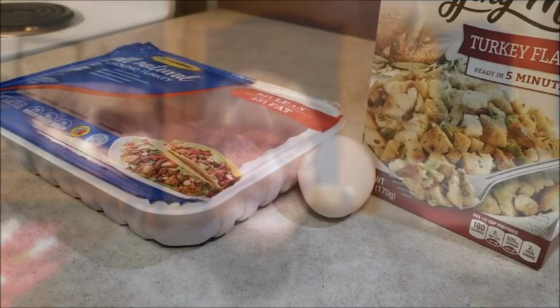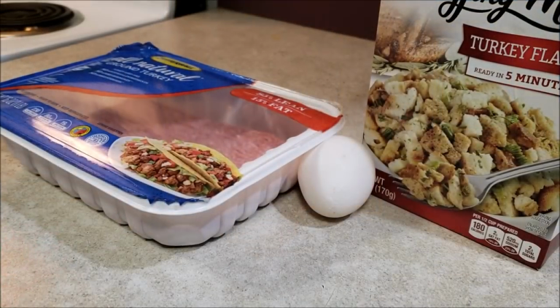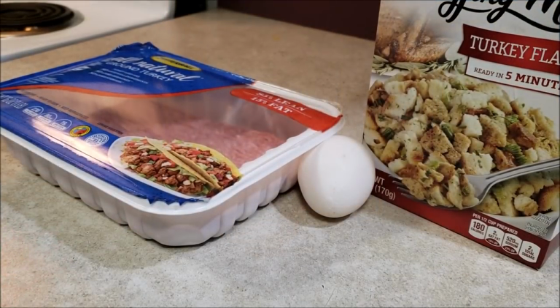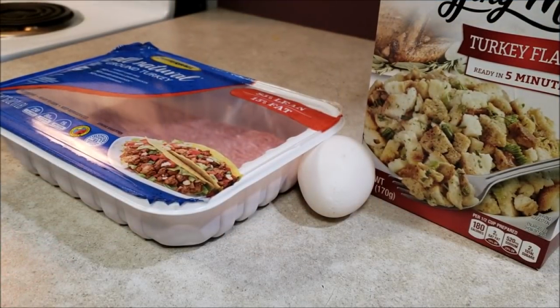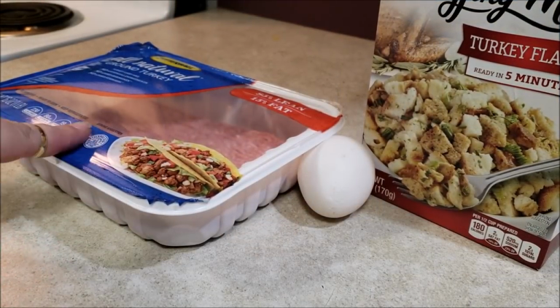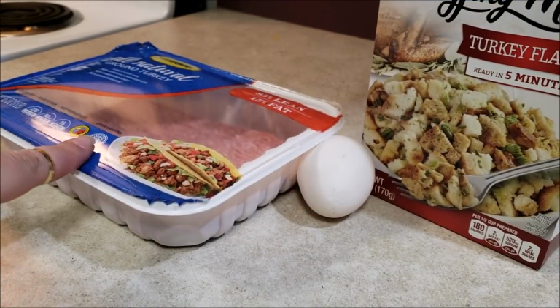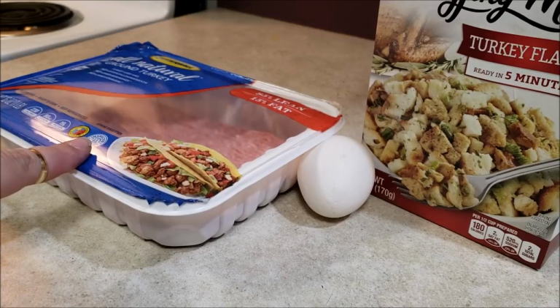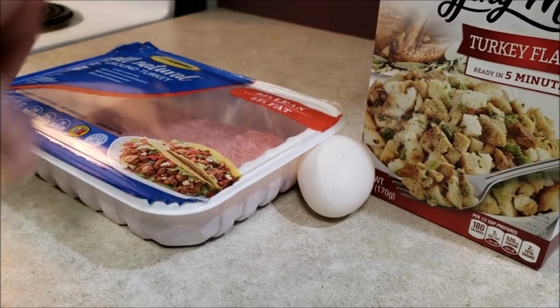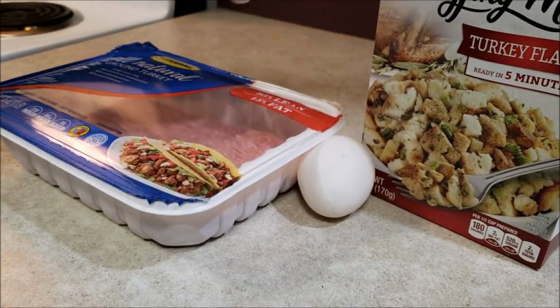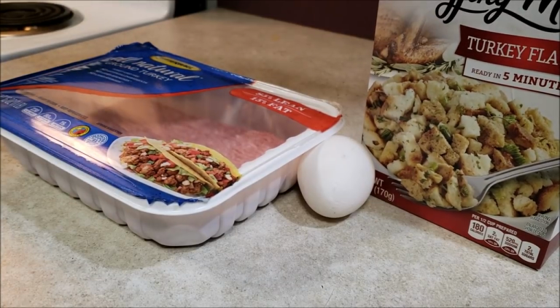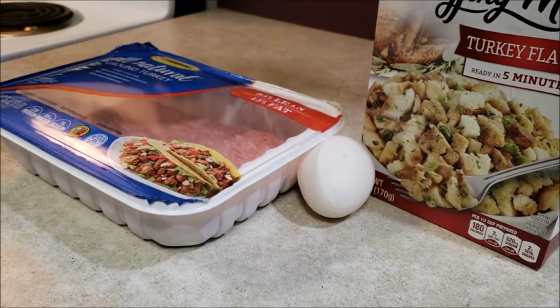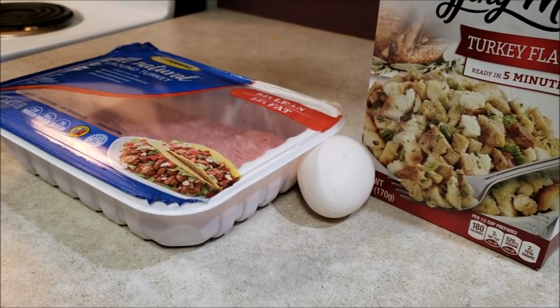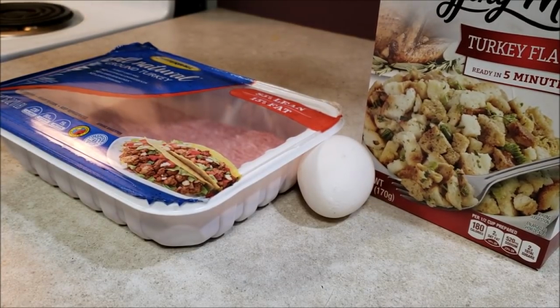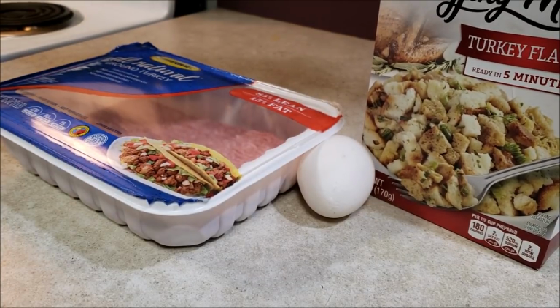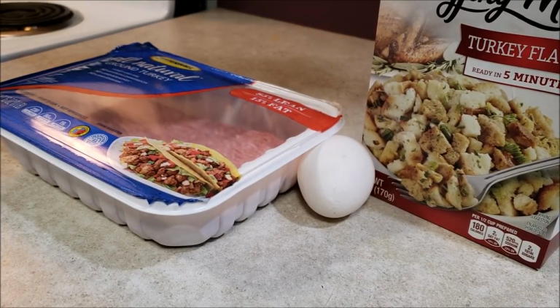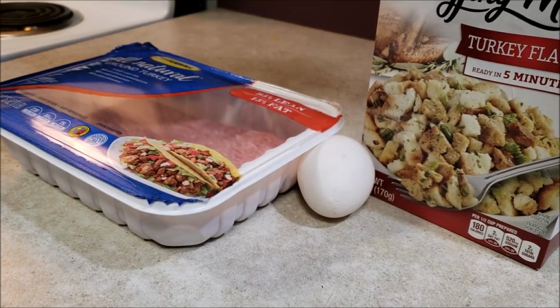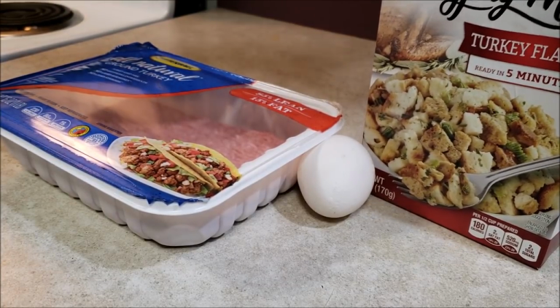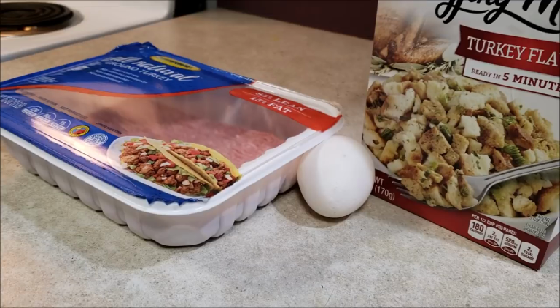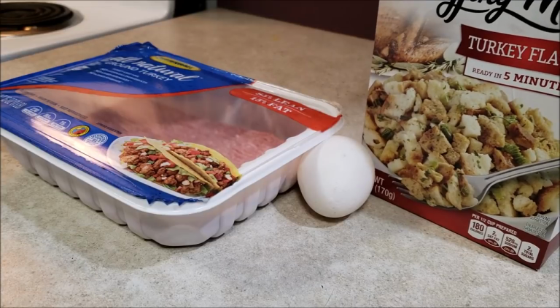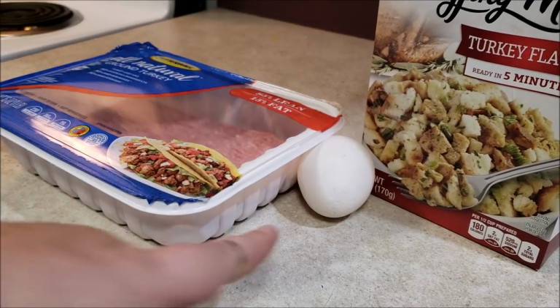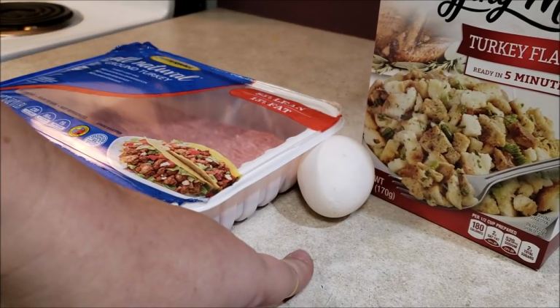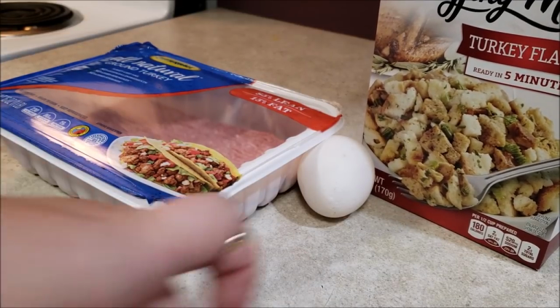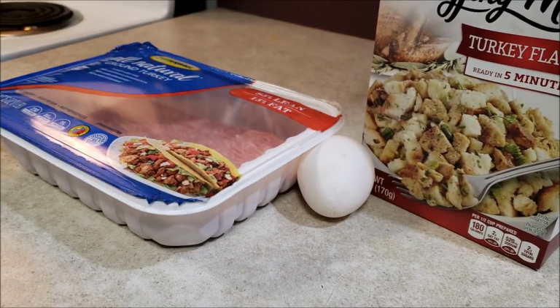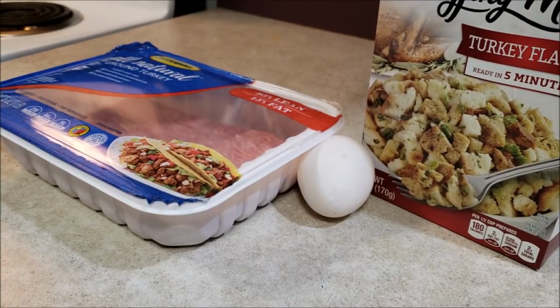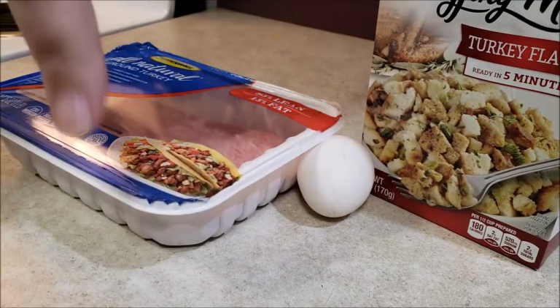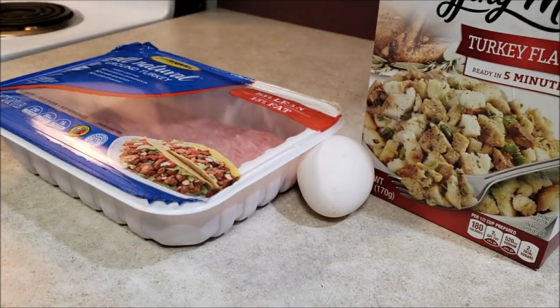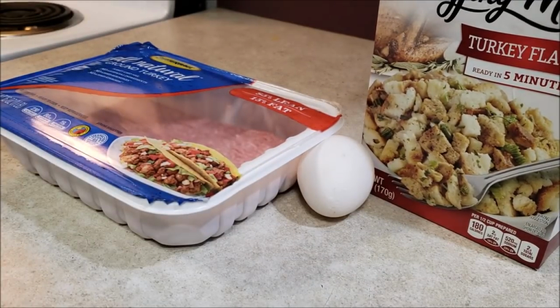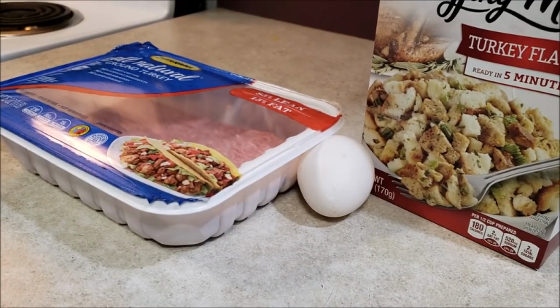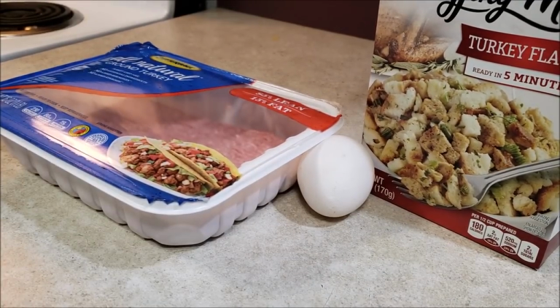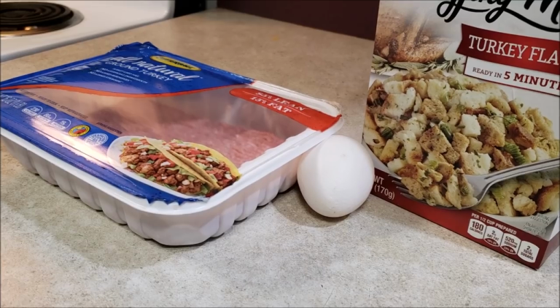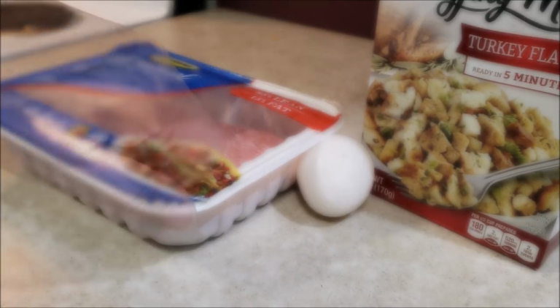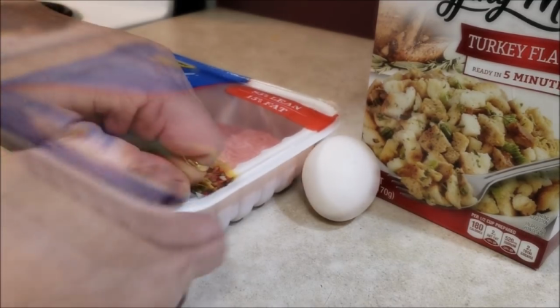And here's your ingredient list: one pound of ground turkey, one box of stuffing mix — turkey flavor if you want, other flavor if you want — one egg. That is your ingredient list. This is going to be so much fun.